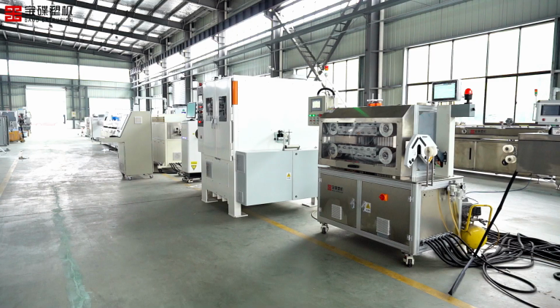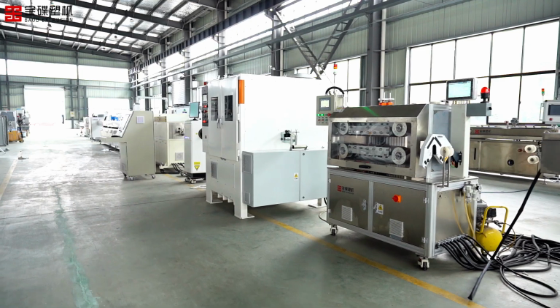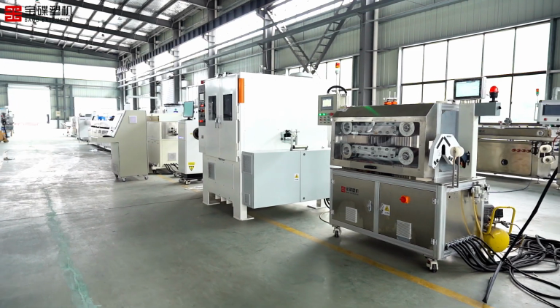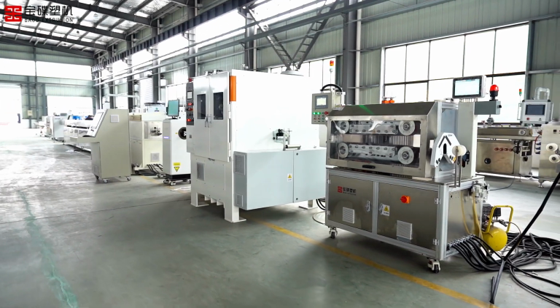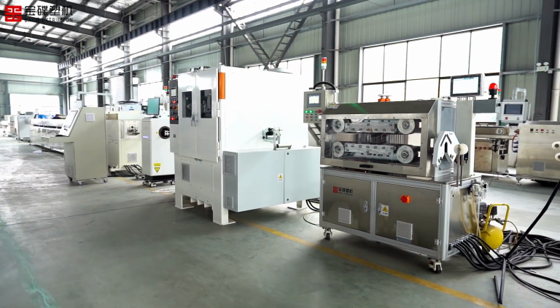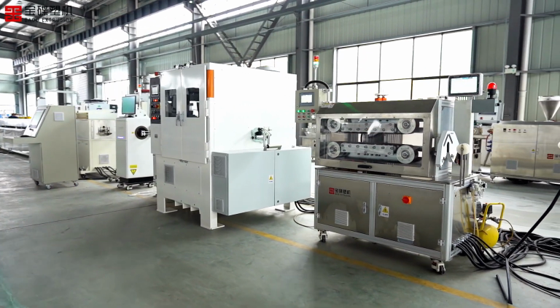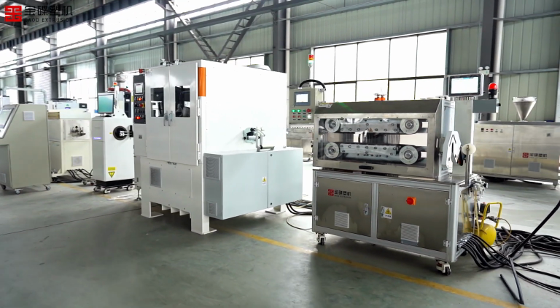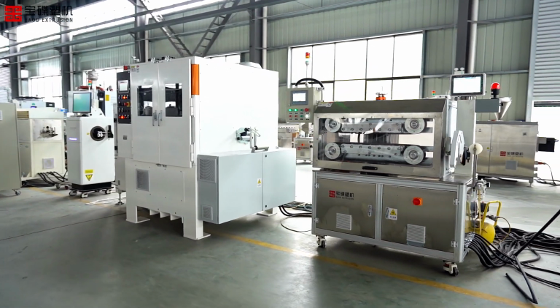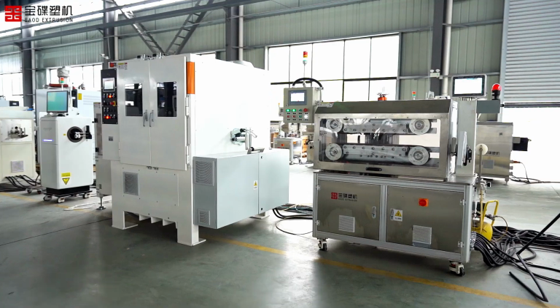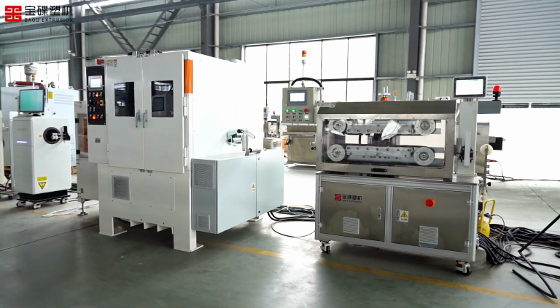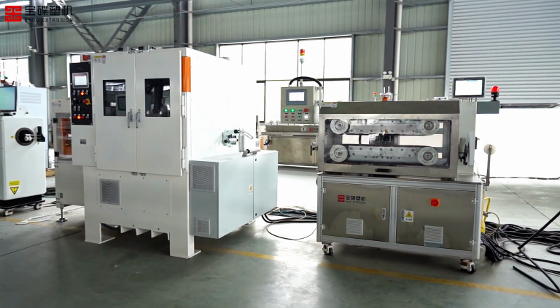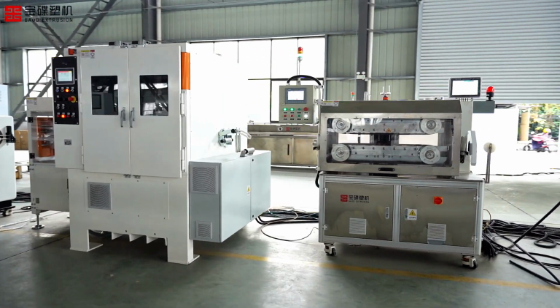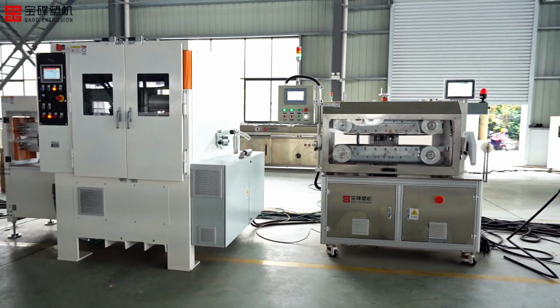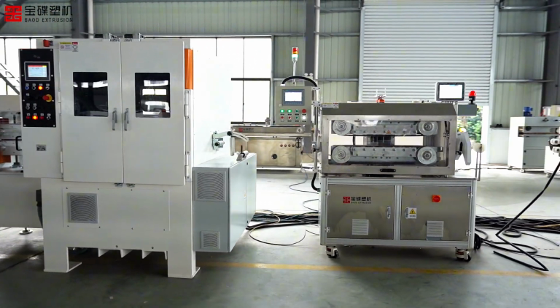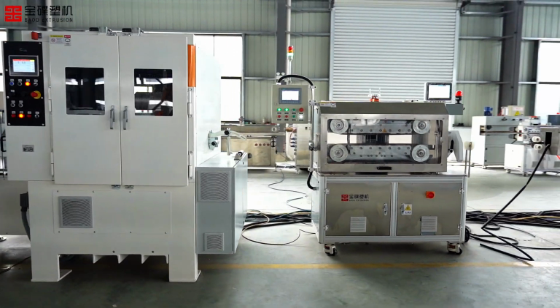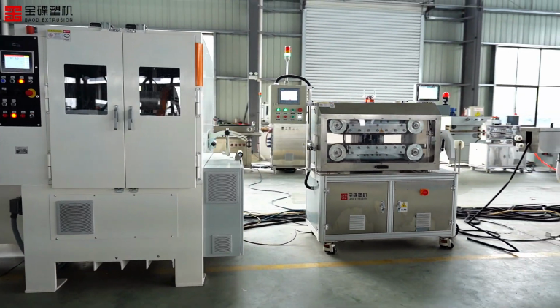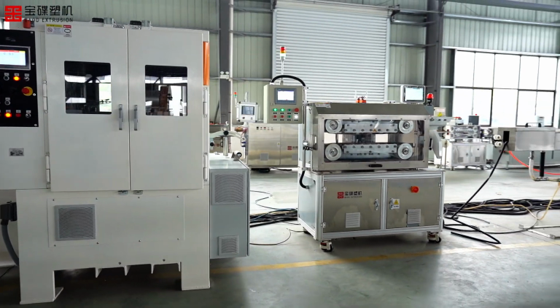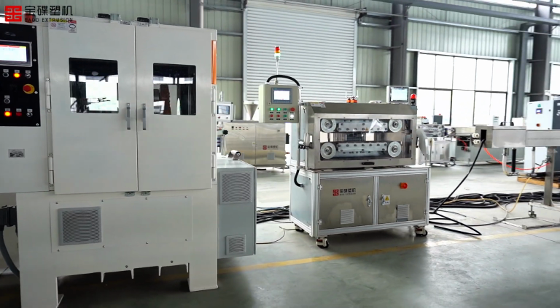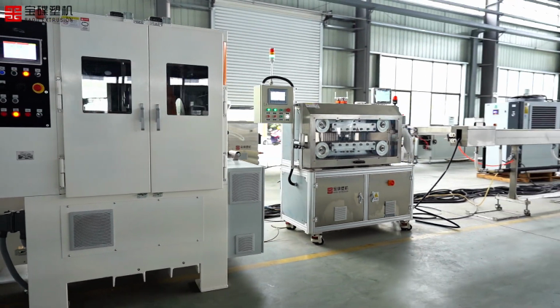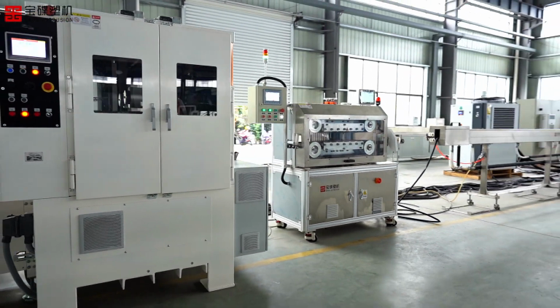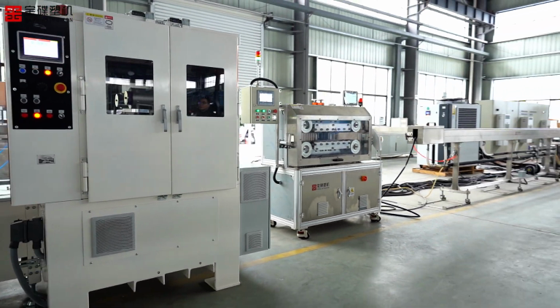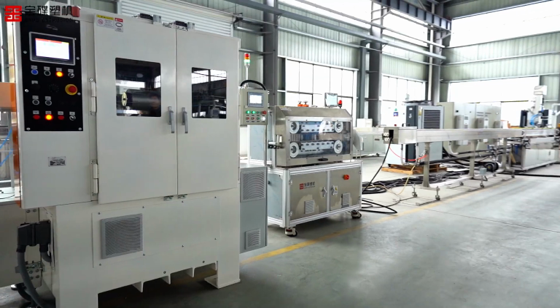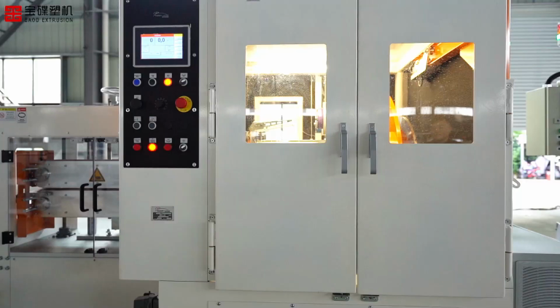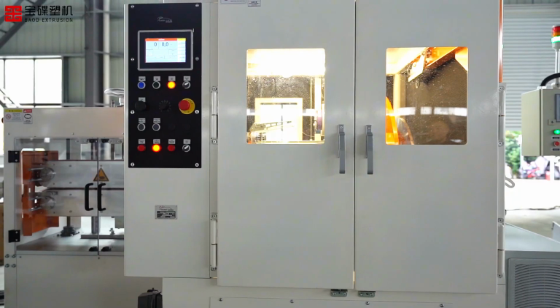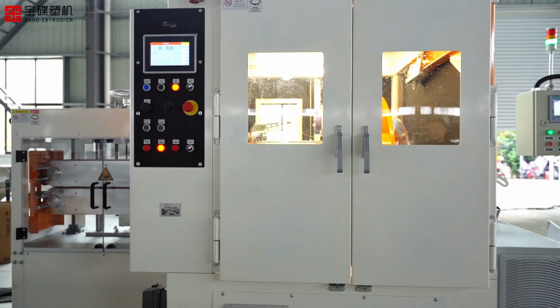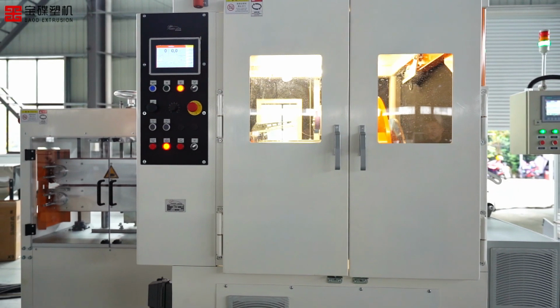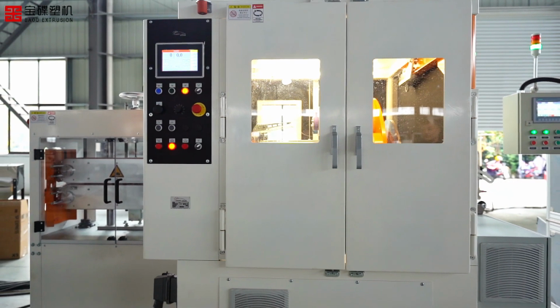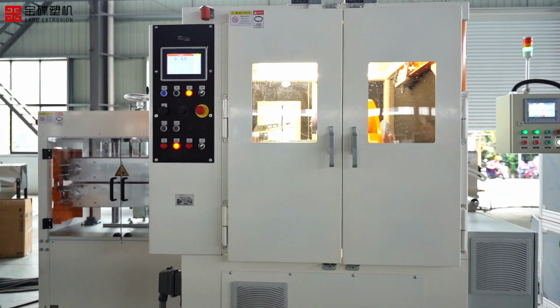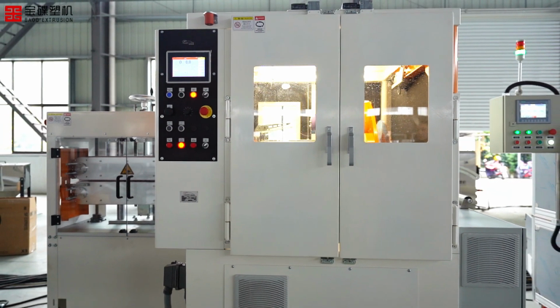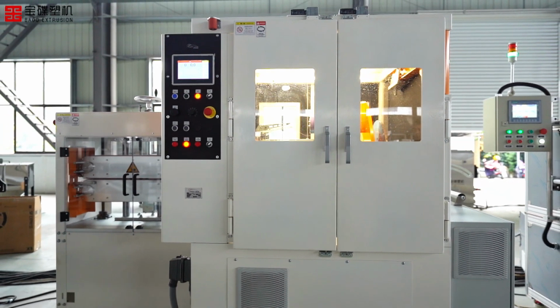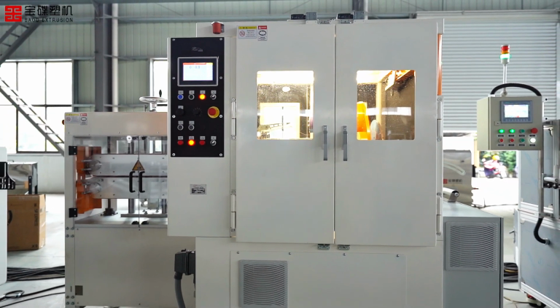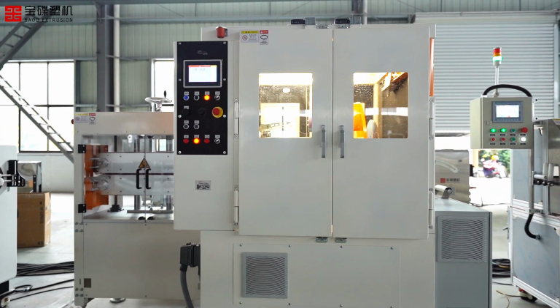After cooling and shaping, the water pipe enters the knitting machine. The braided layer provides the water pipe with additional compressive and tensile strength, making the product more adaptable to complex application environments.